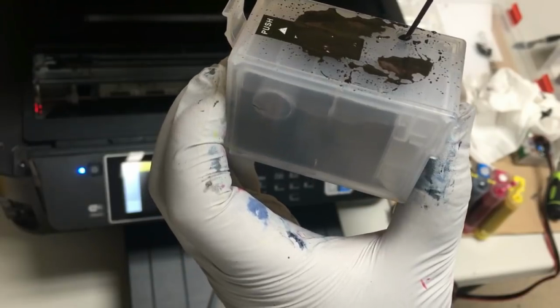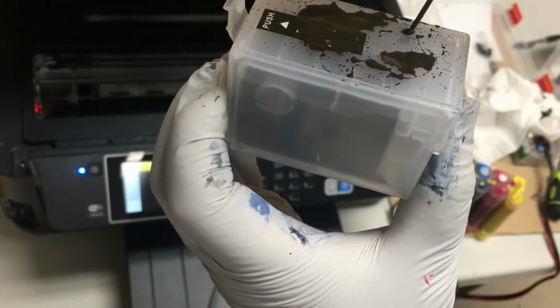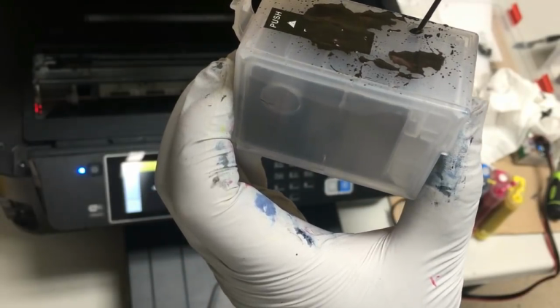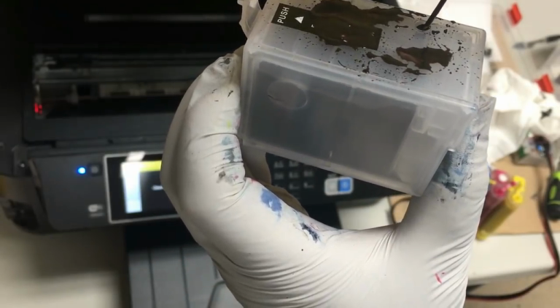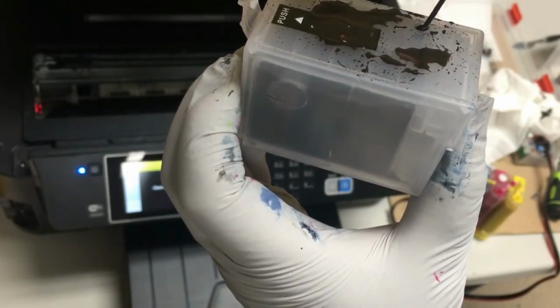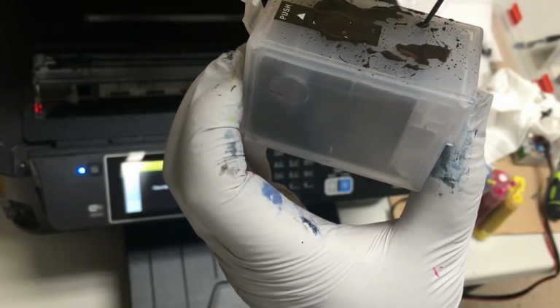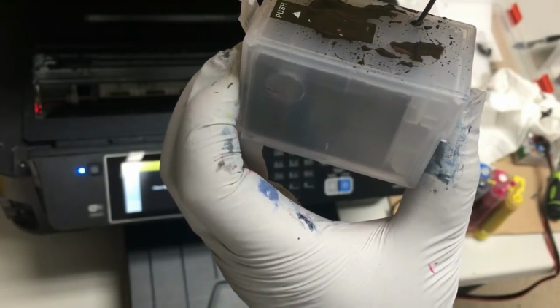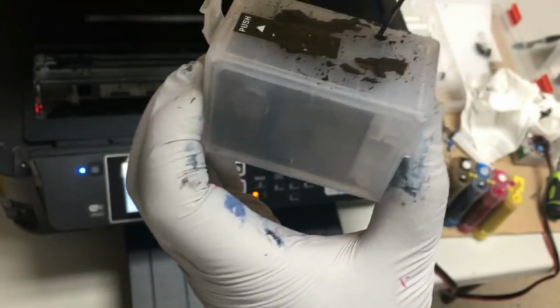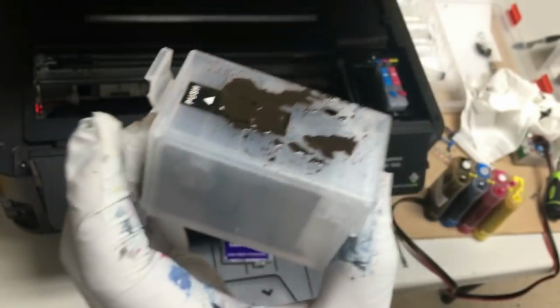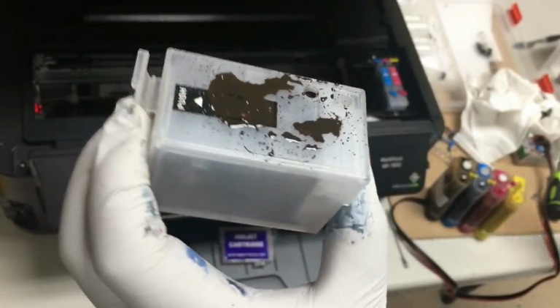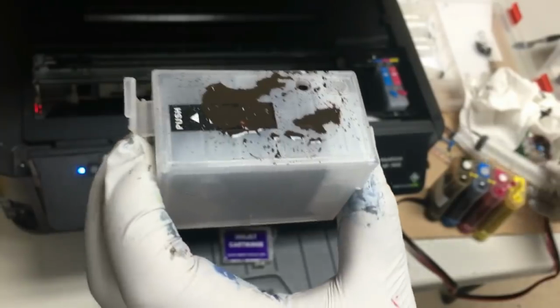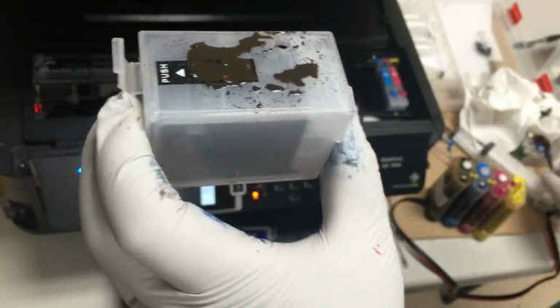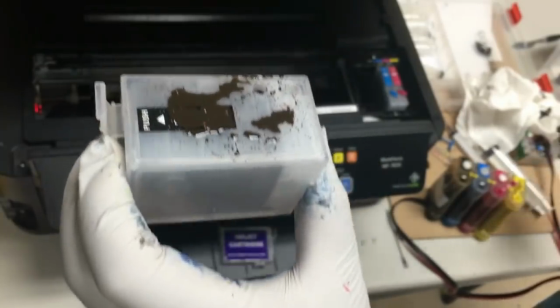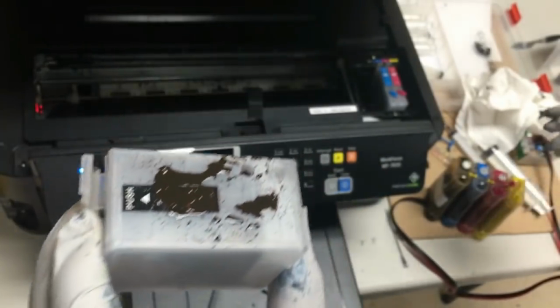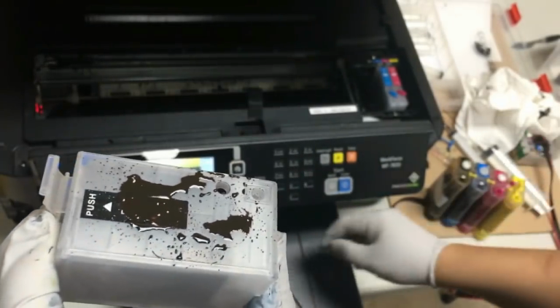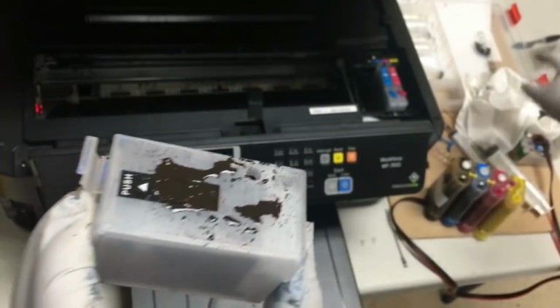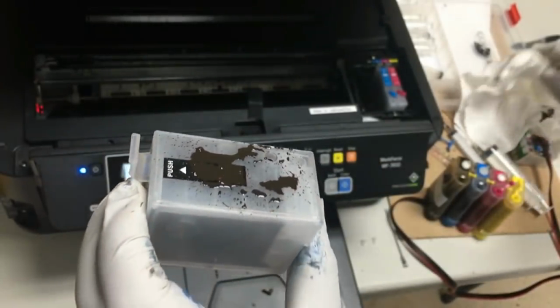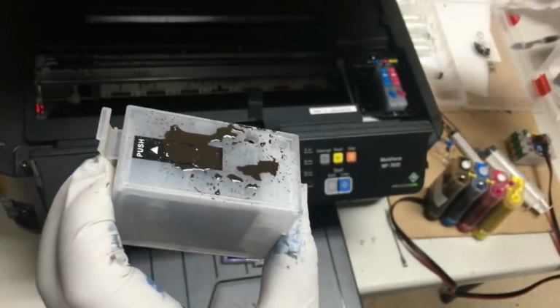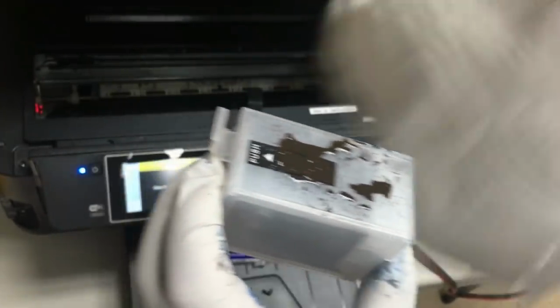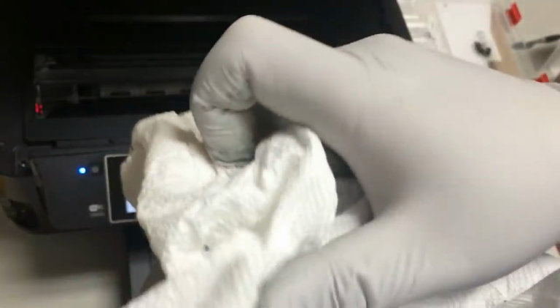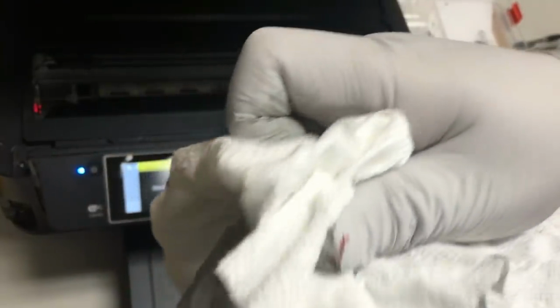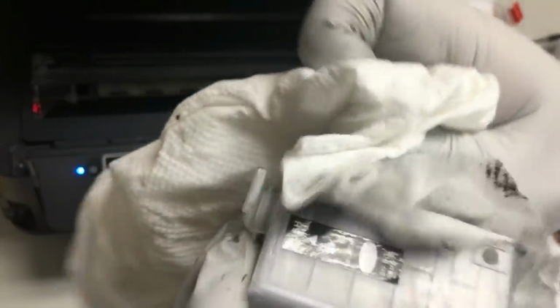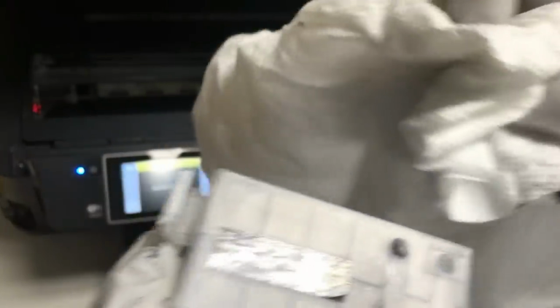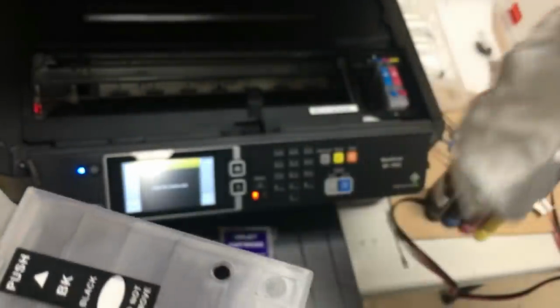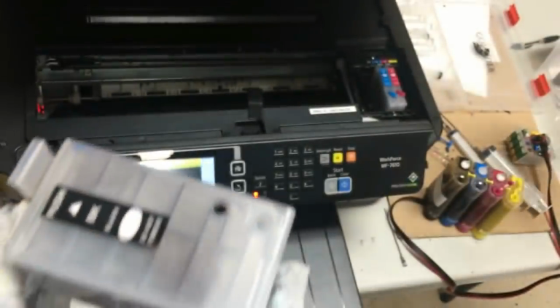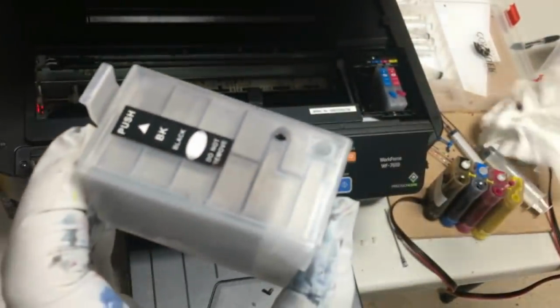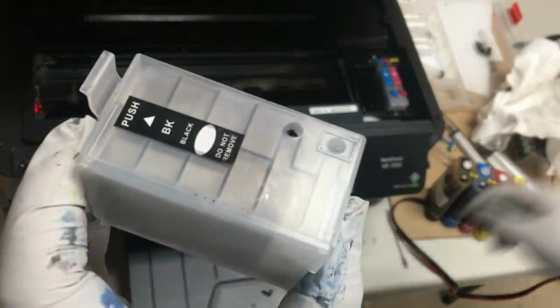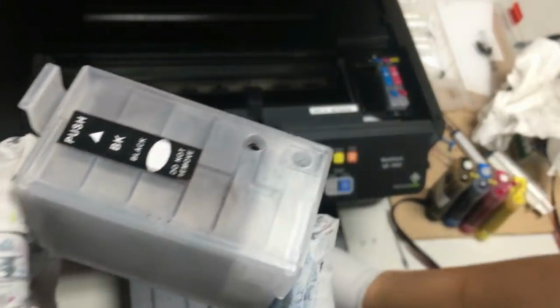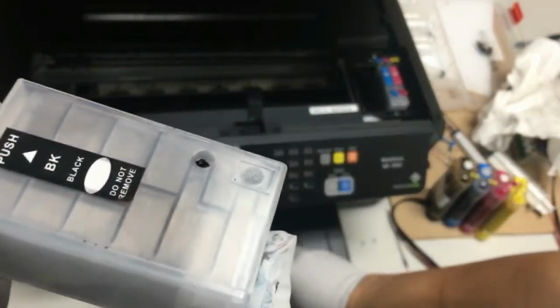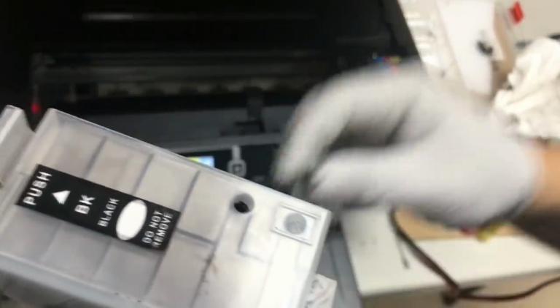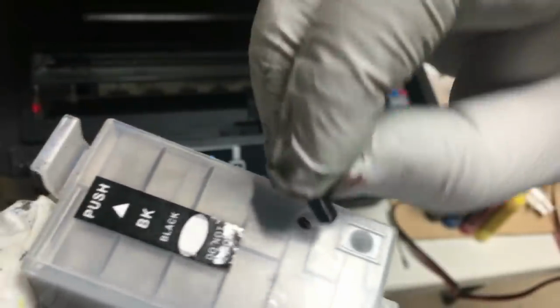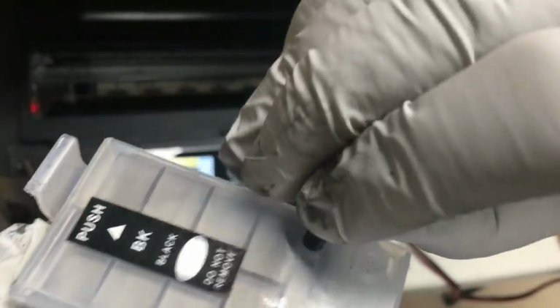By the way, this is sublimation ink, and that's why it looks so weird. The black looks like a brown. With sublimation ink, you have to do a heat transfer to show the true color.